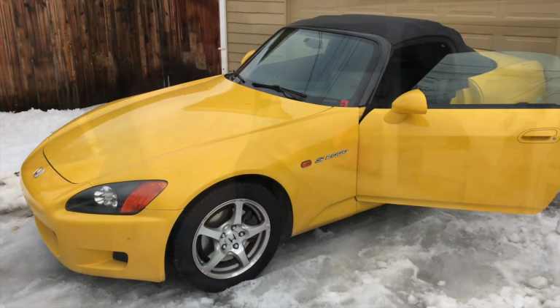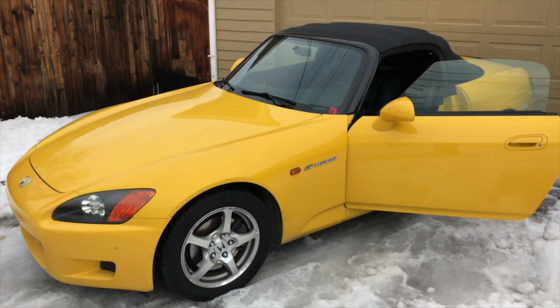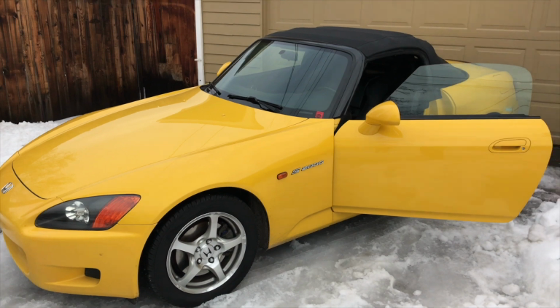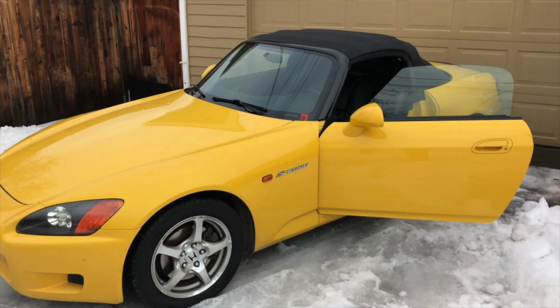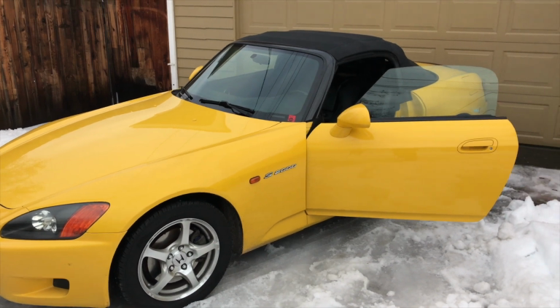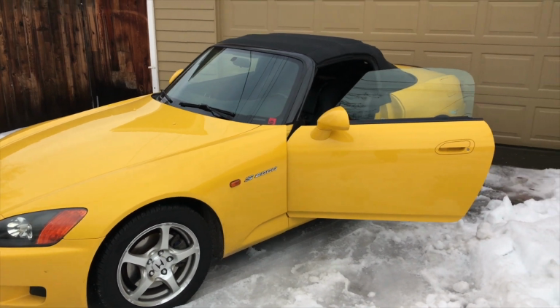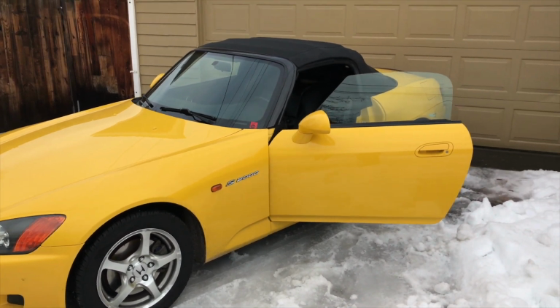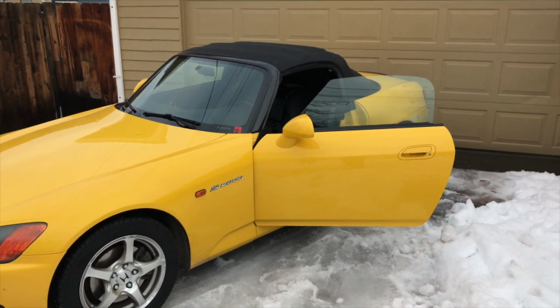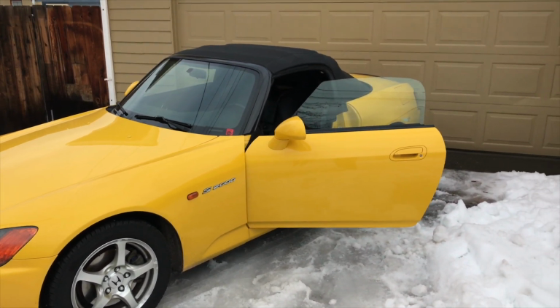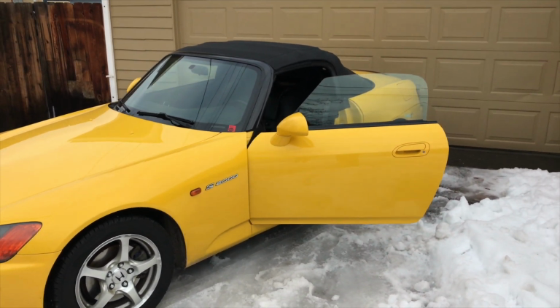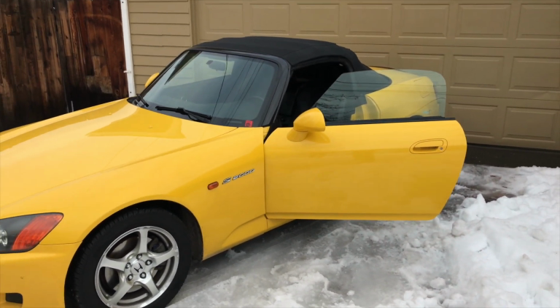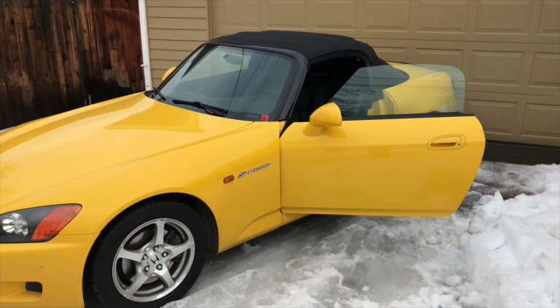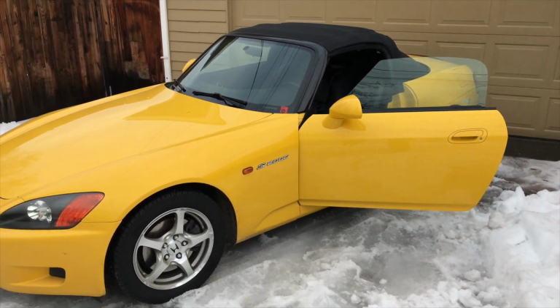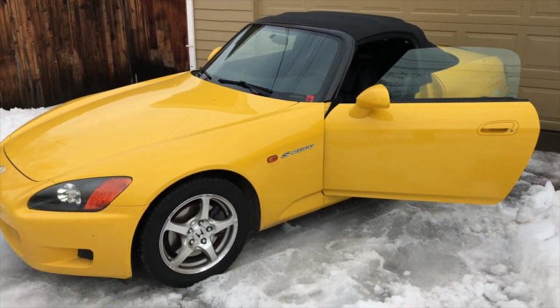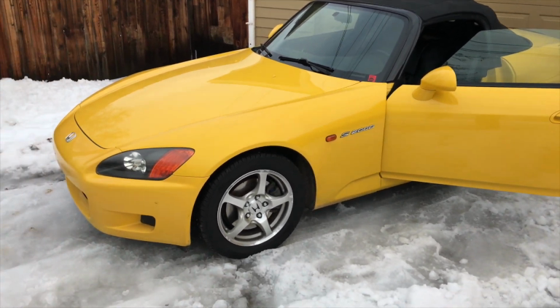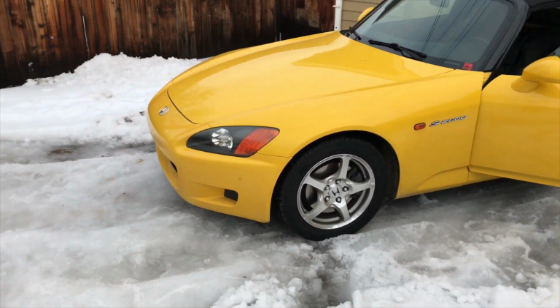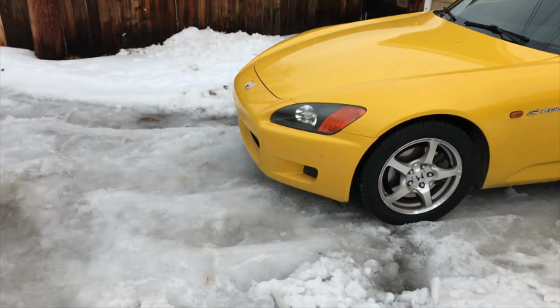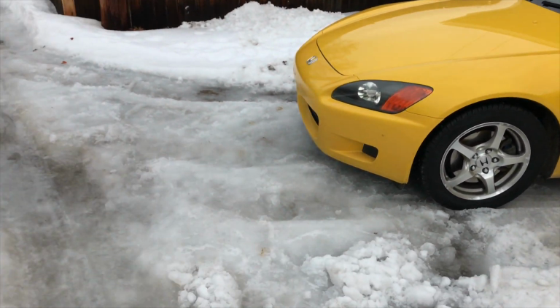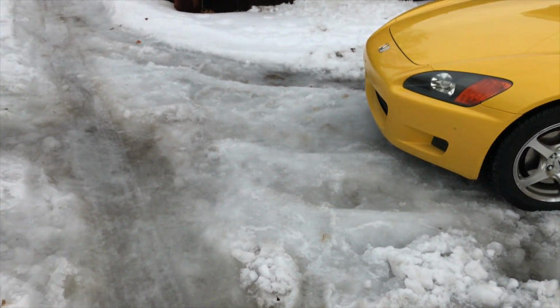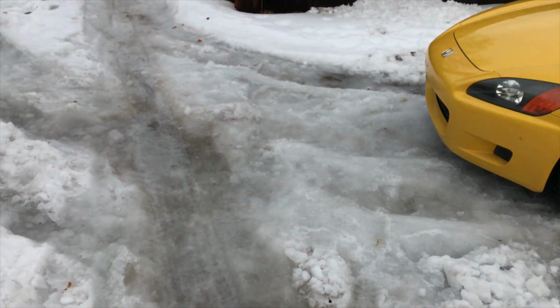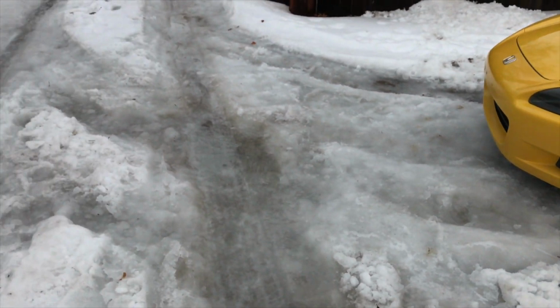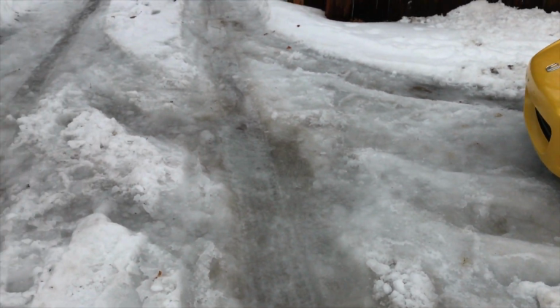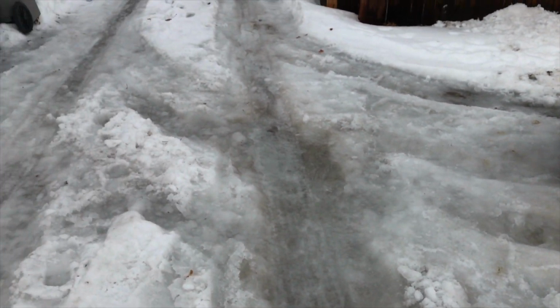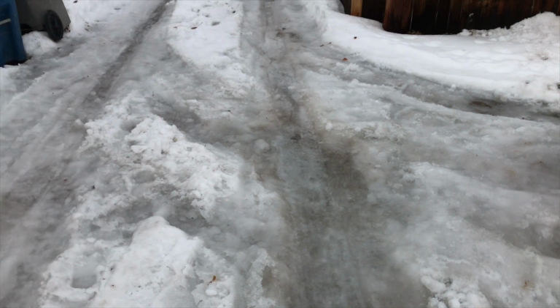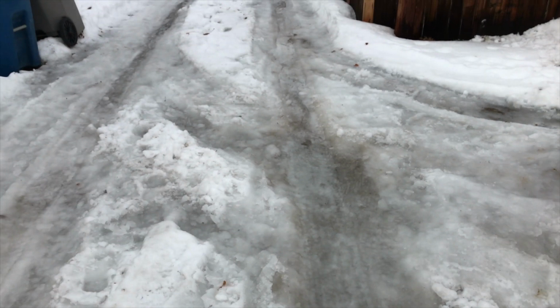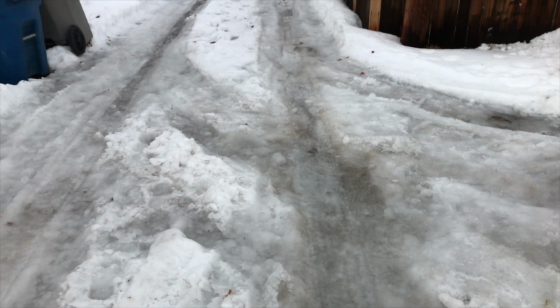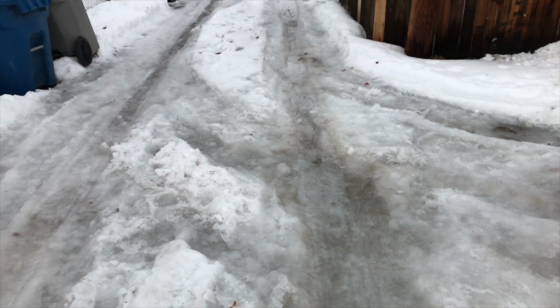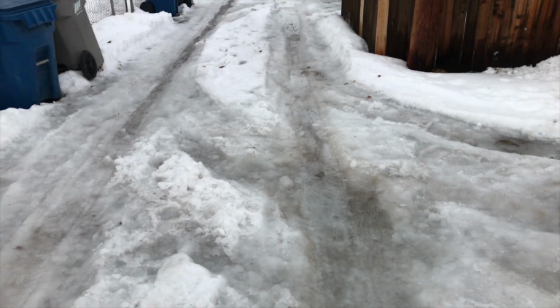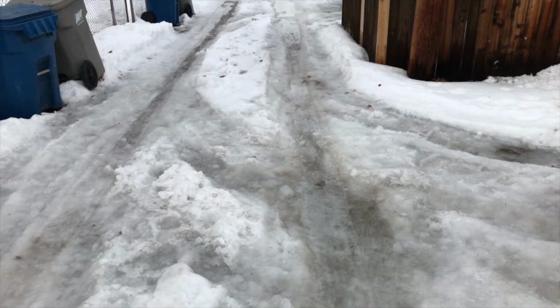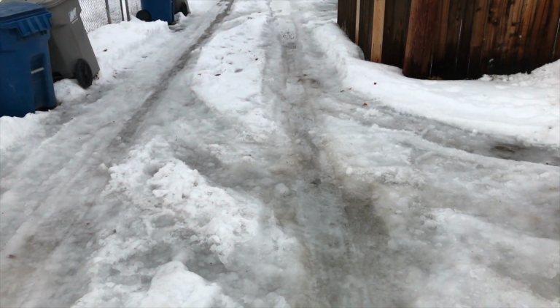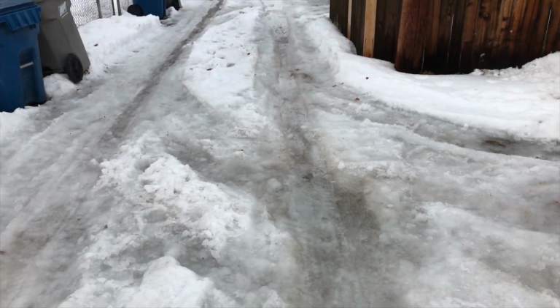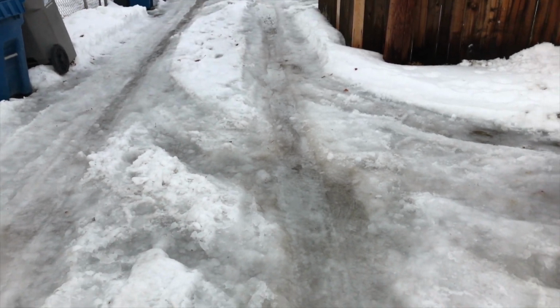It started and I made it out of the garage. Next is to make it out through this kind of deep, gross snow.